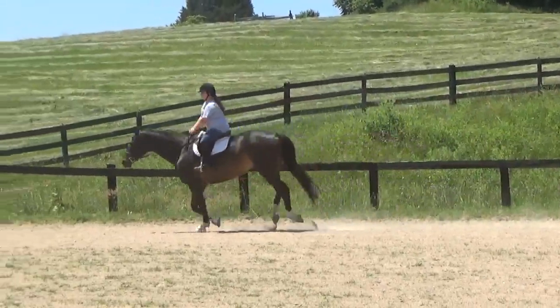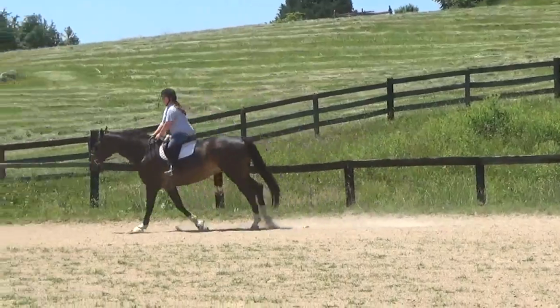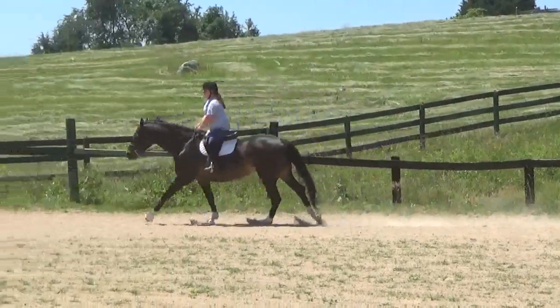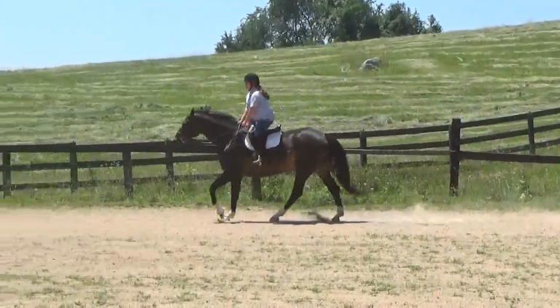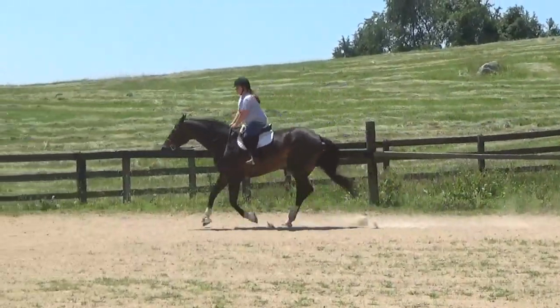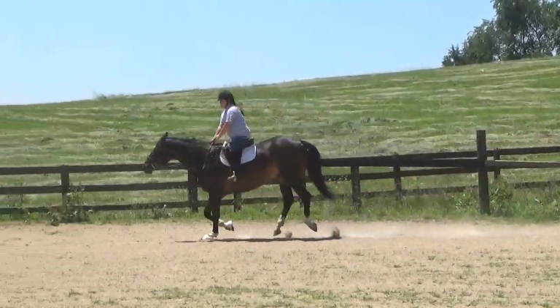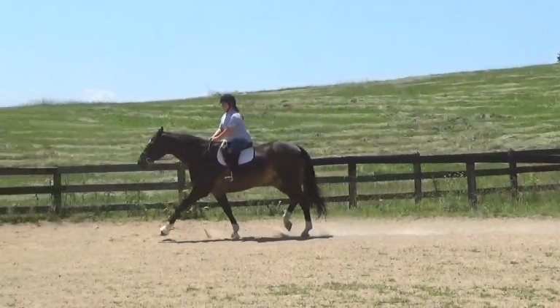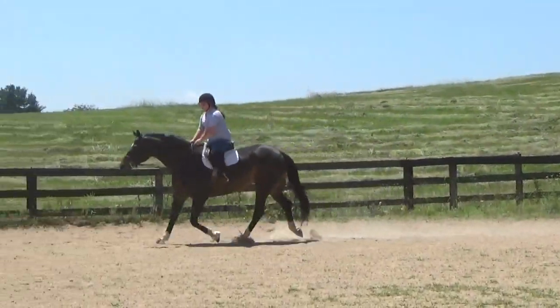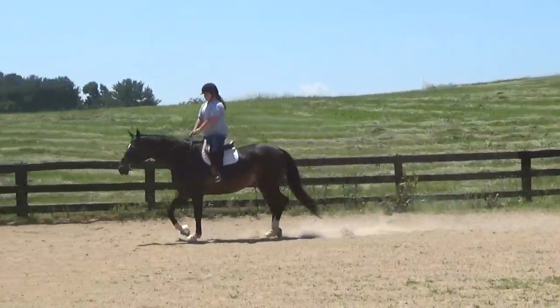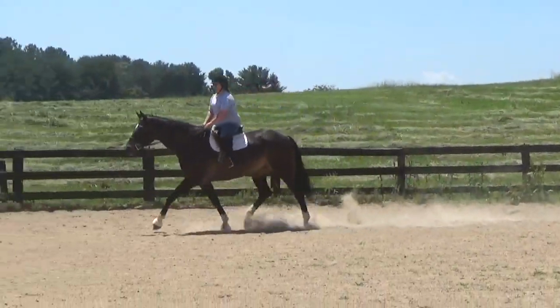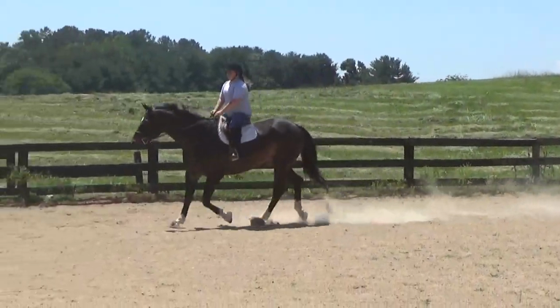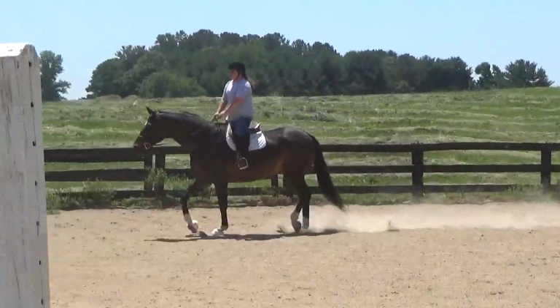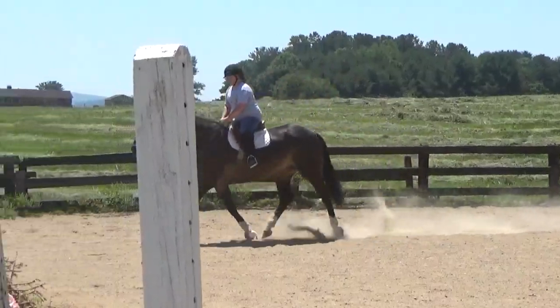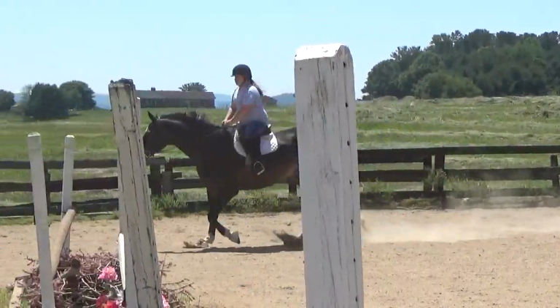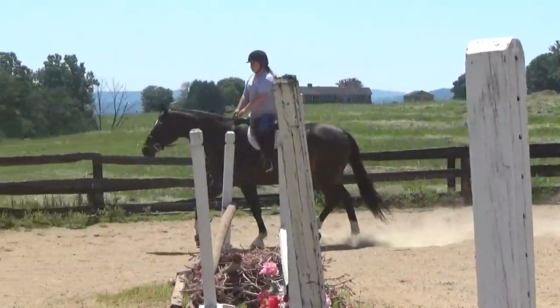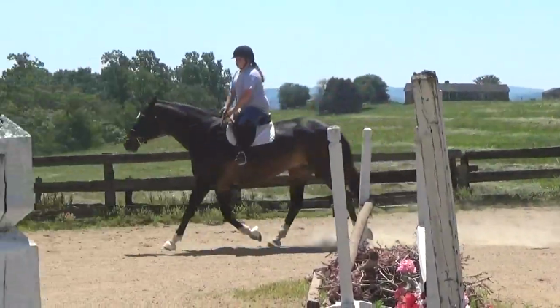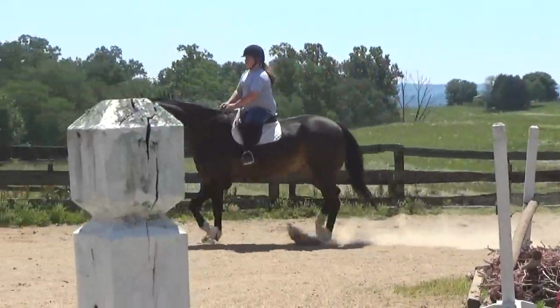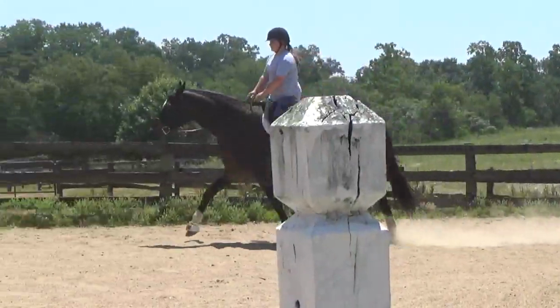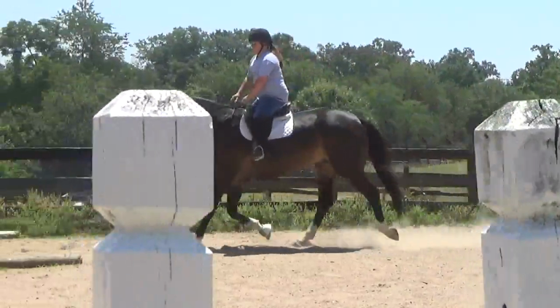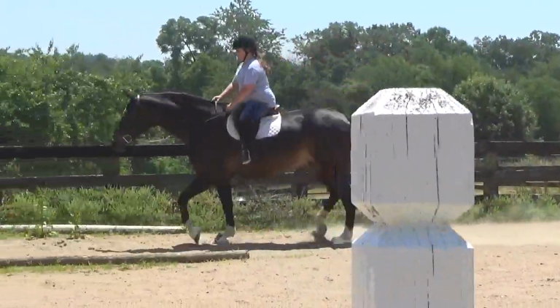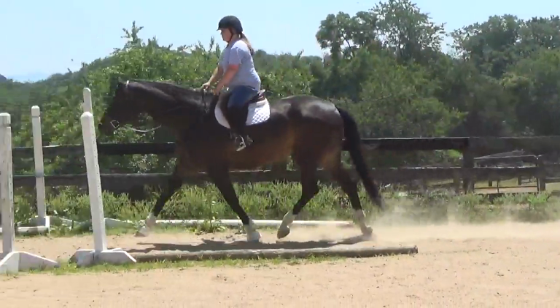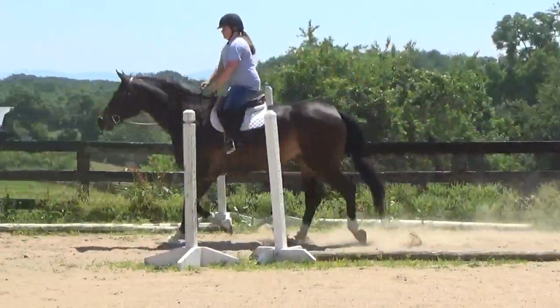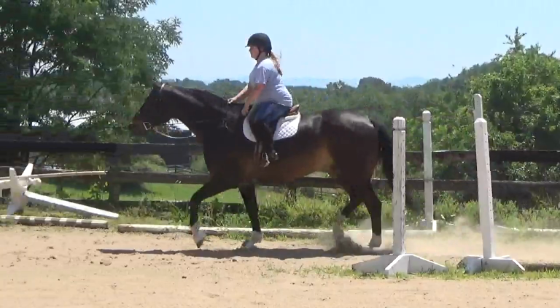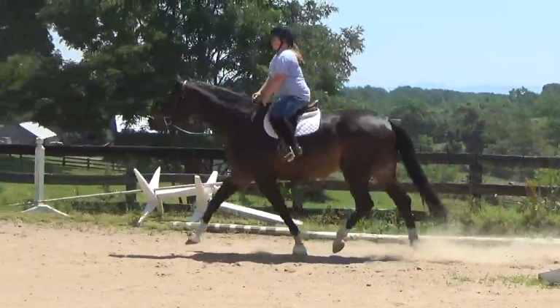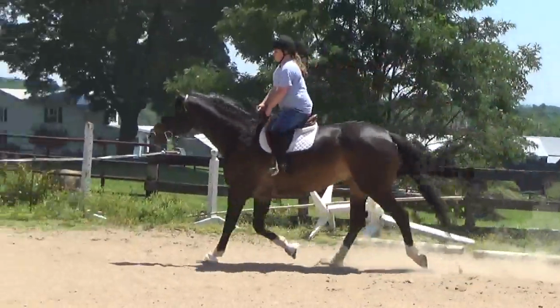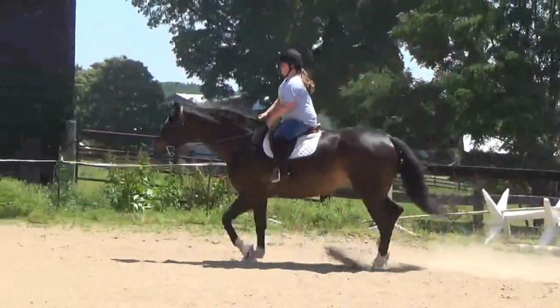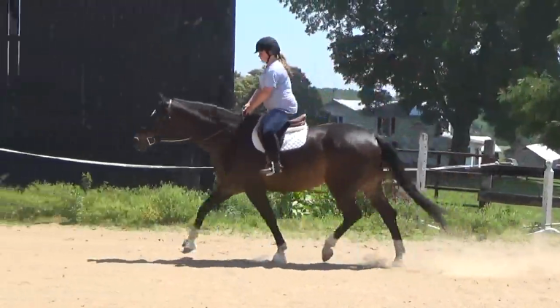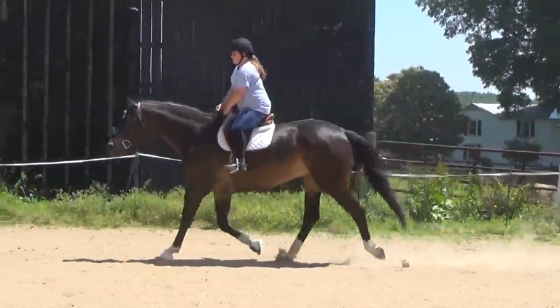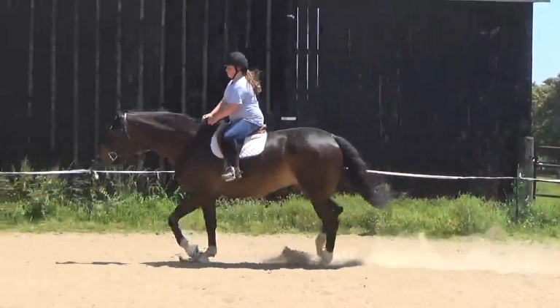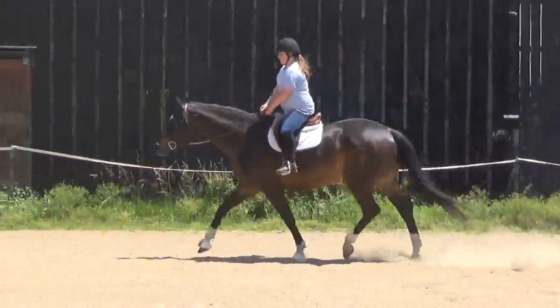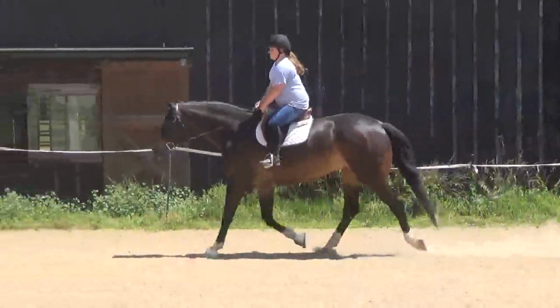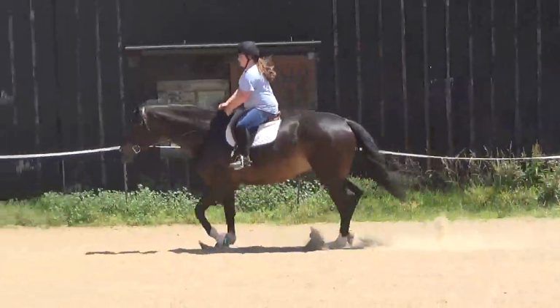Now trot. And really try and make him trot forward. Okay, walk. That's good.